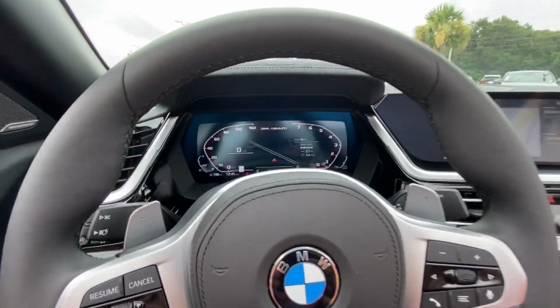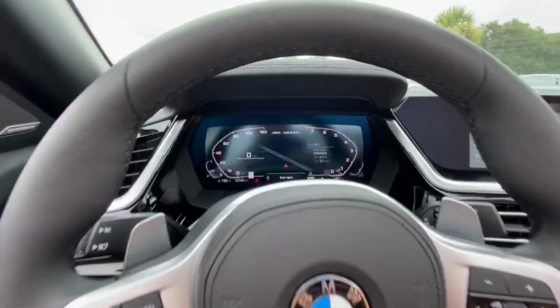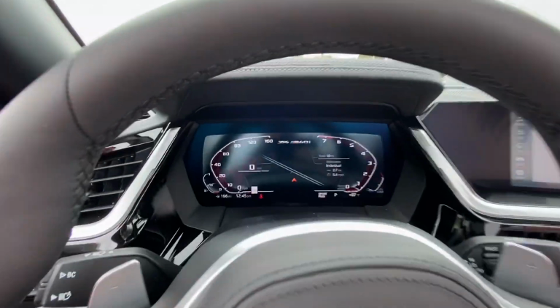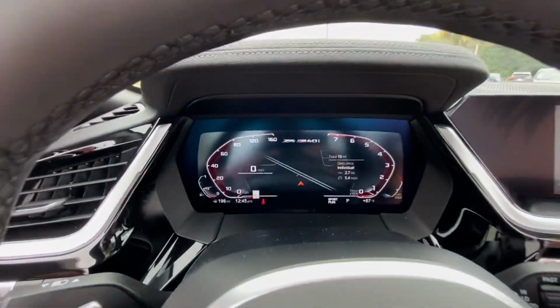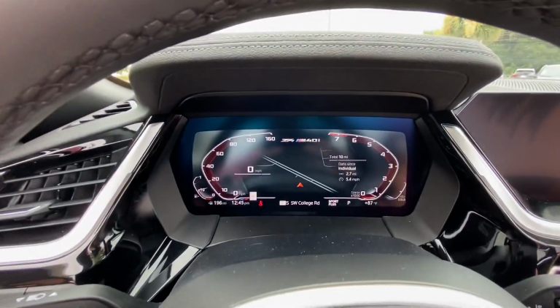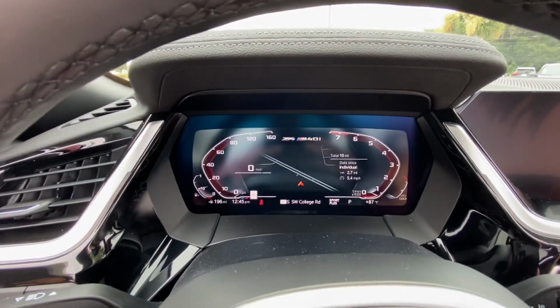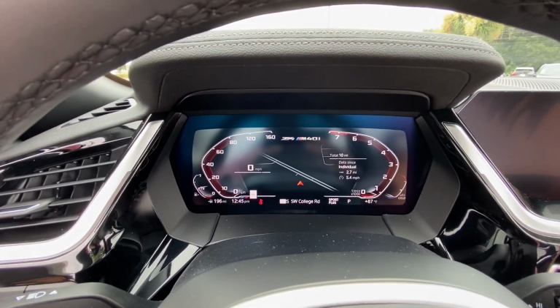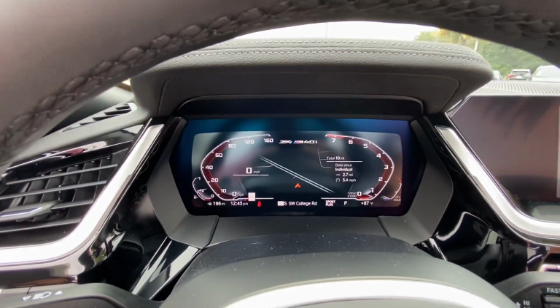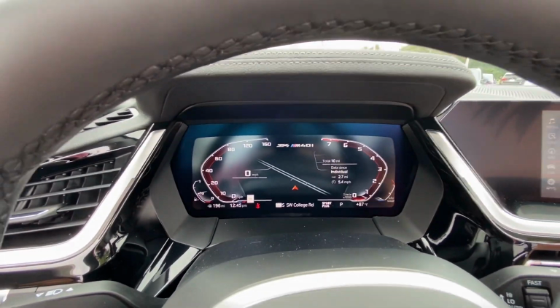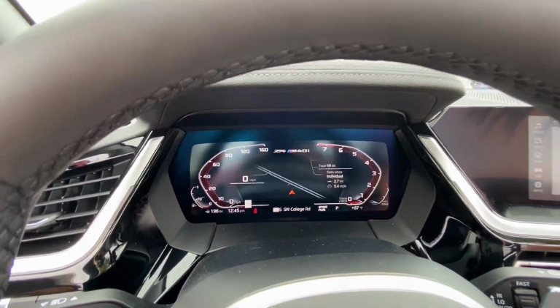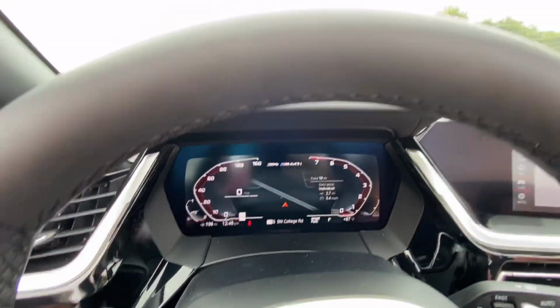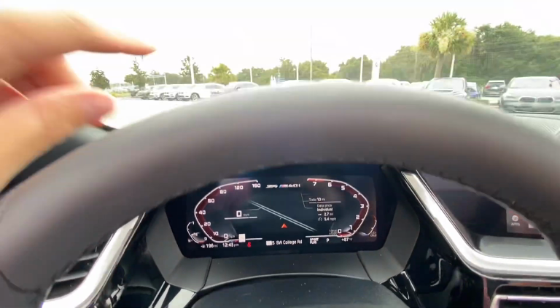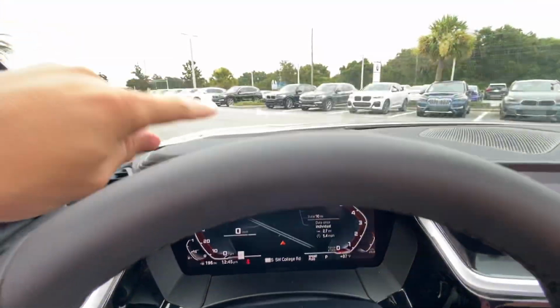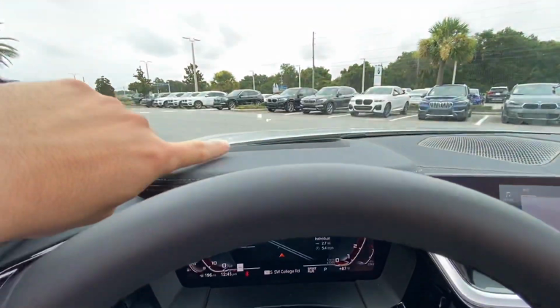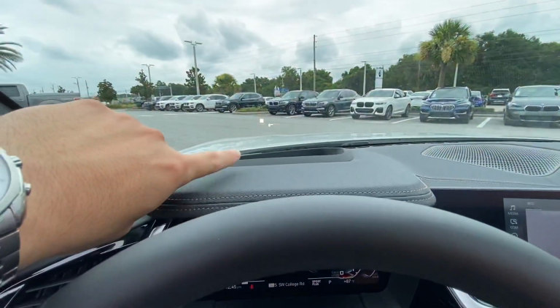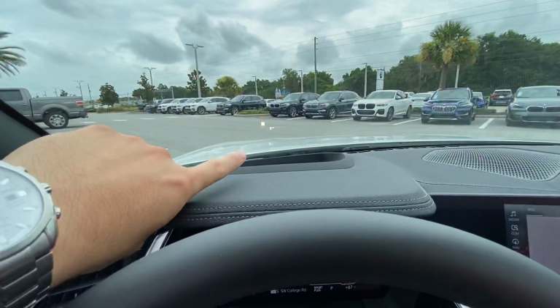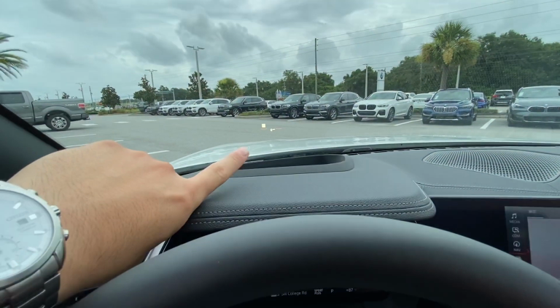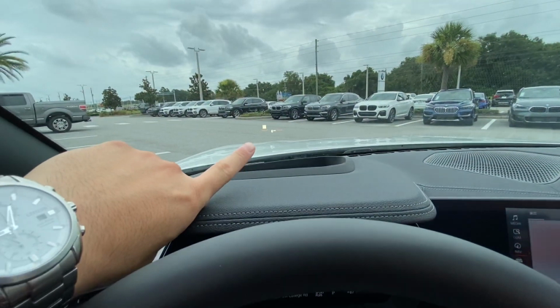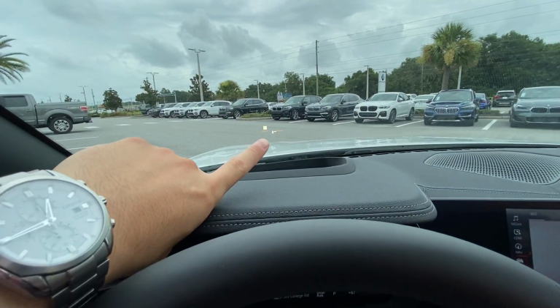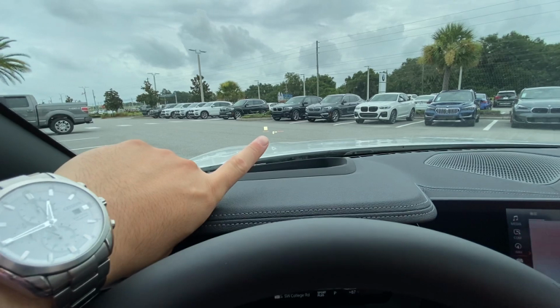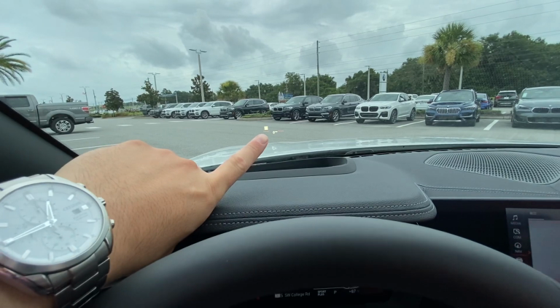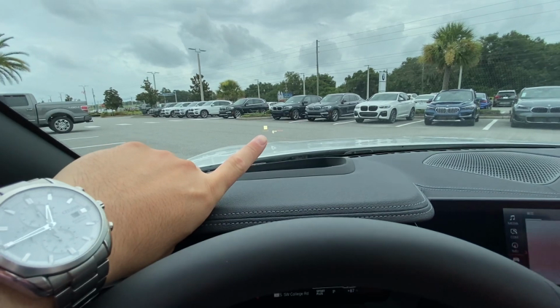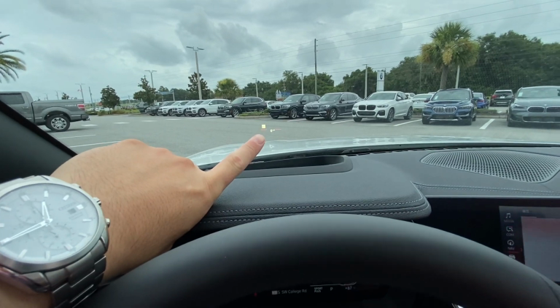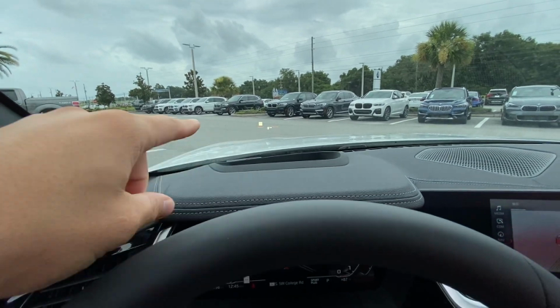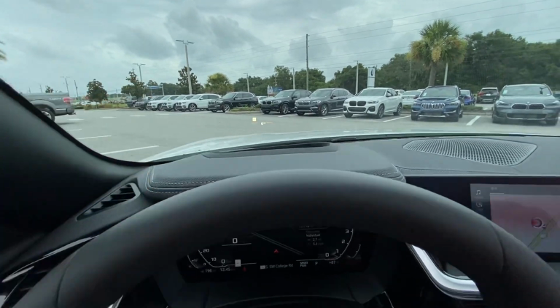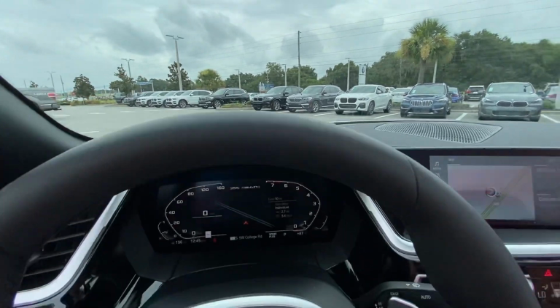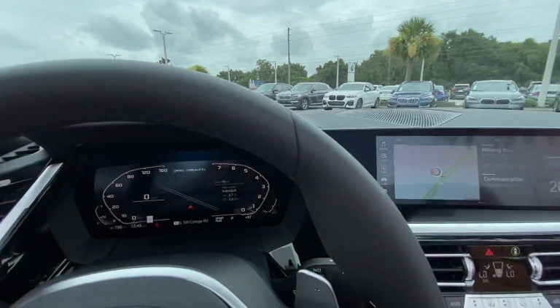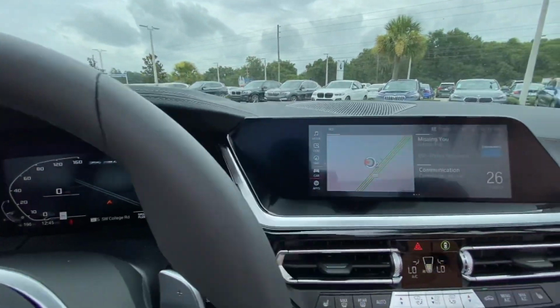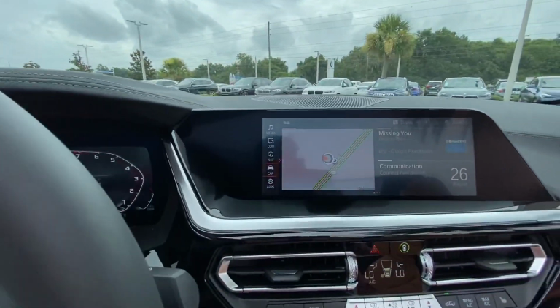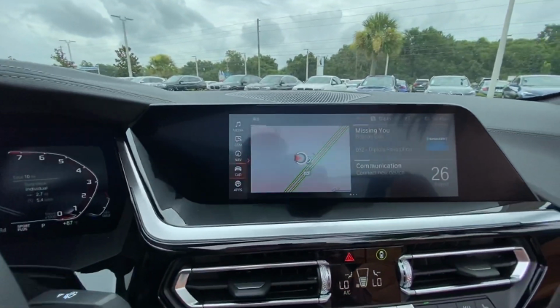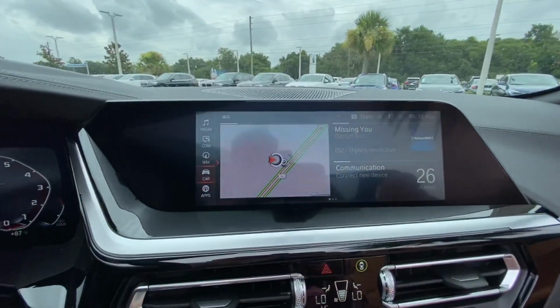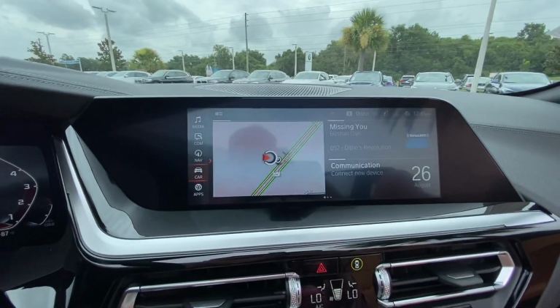You got your maps here in the middle, the digital instrument cluster. You also have your premium package, so you got your heads-up display and stuff. You got your maps also here.